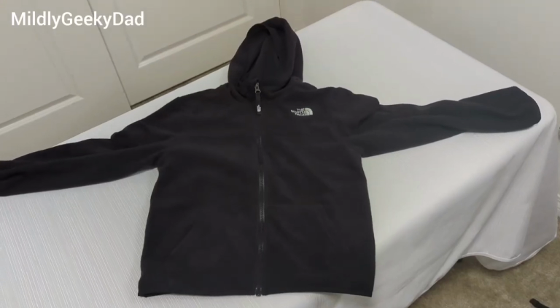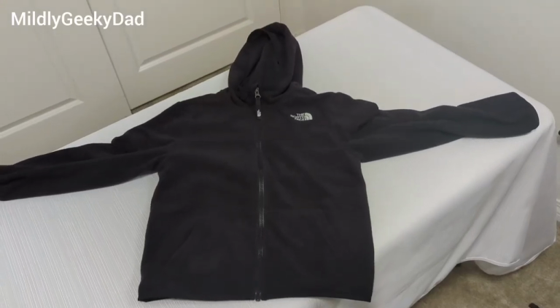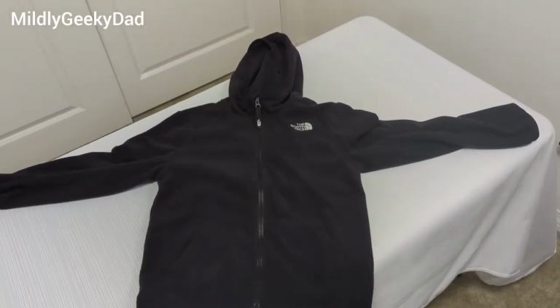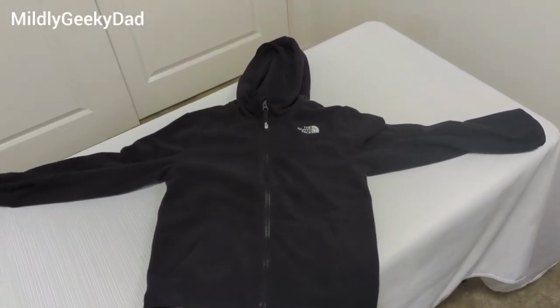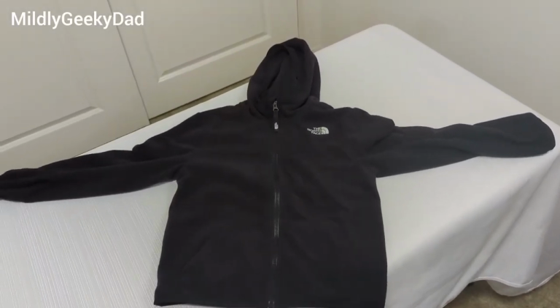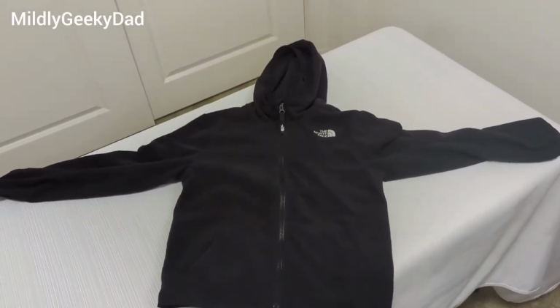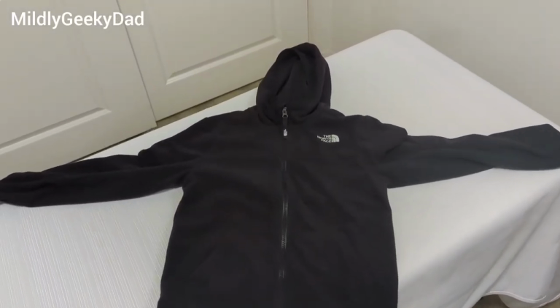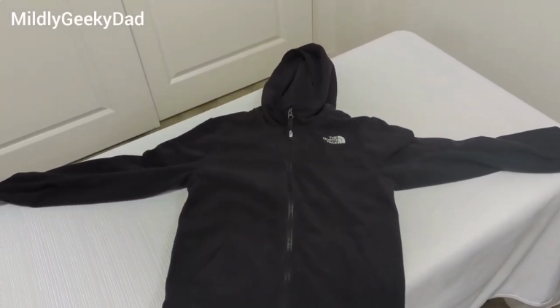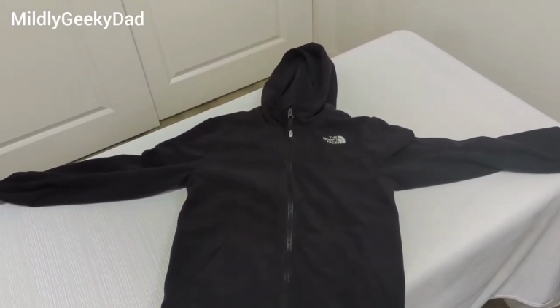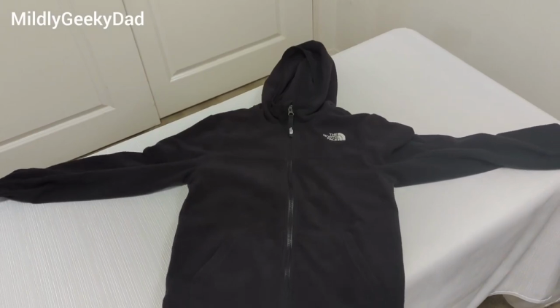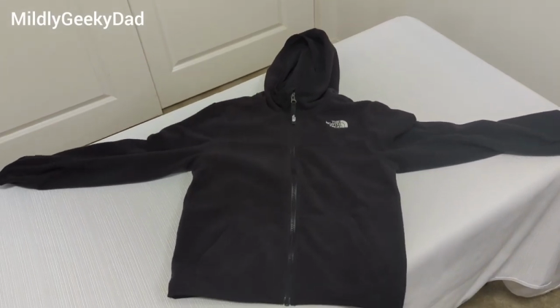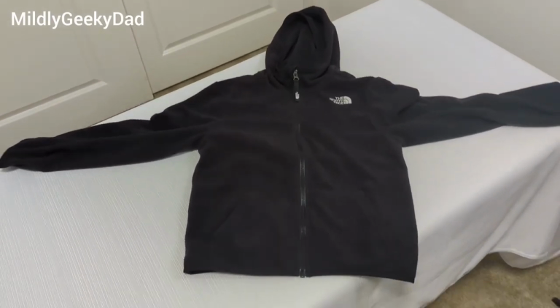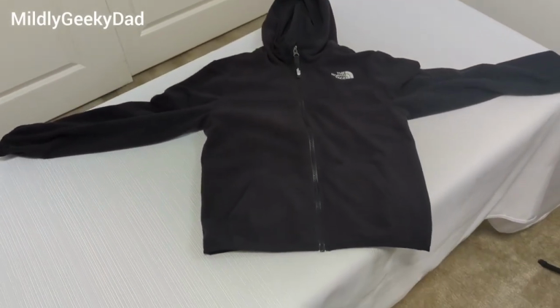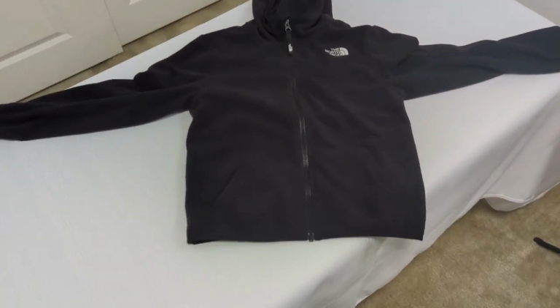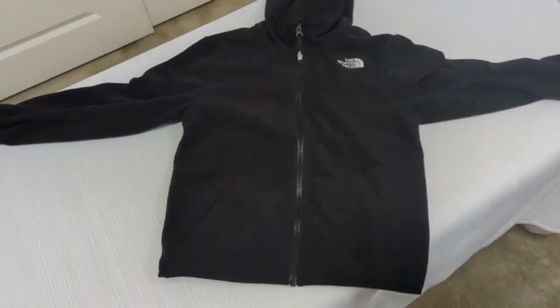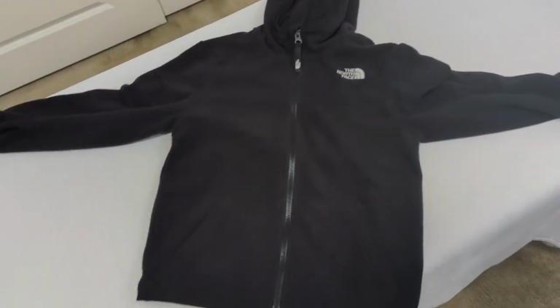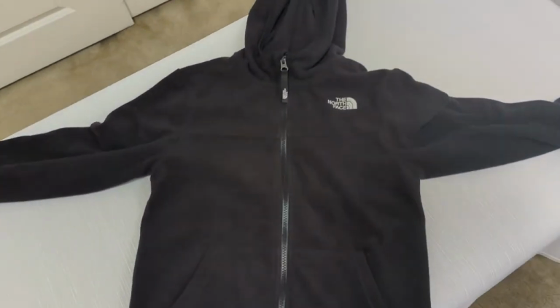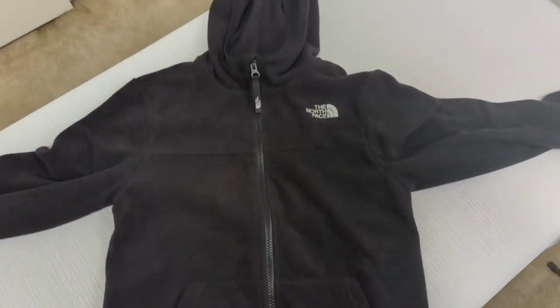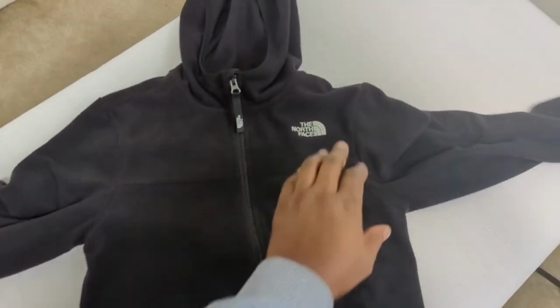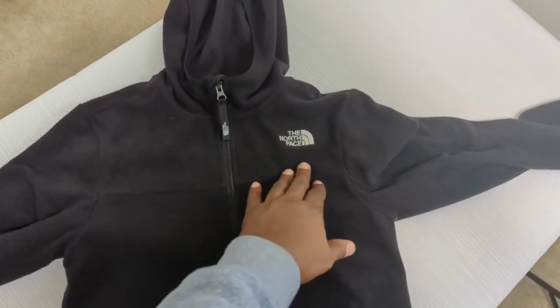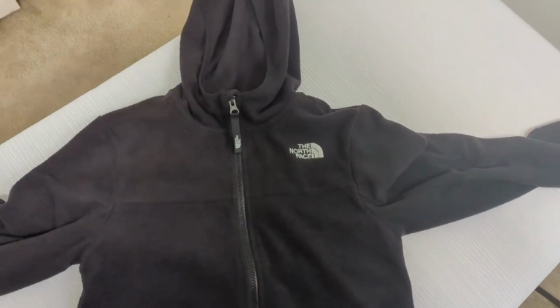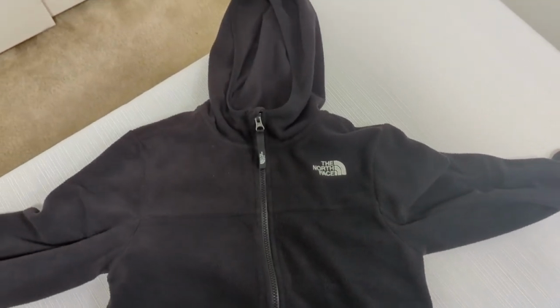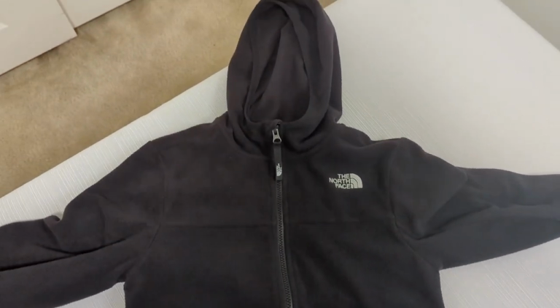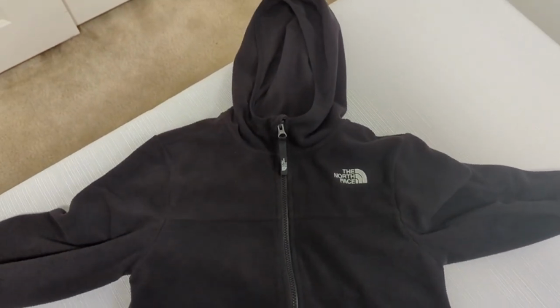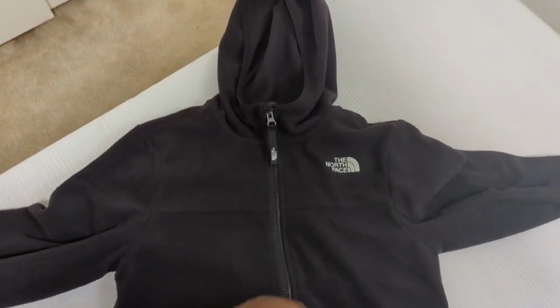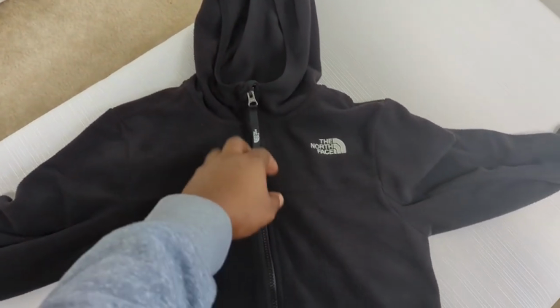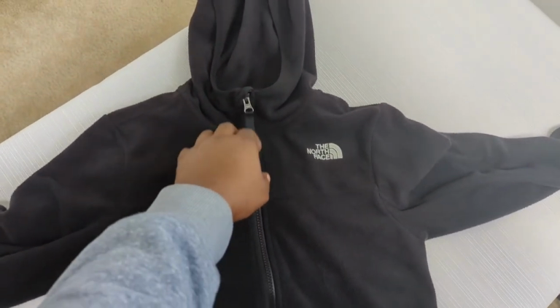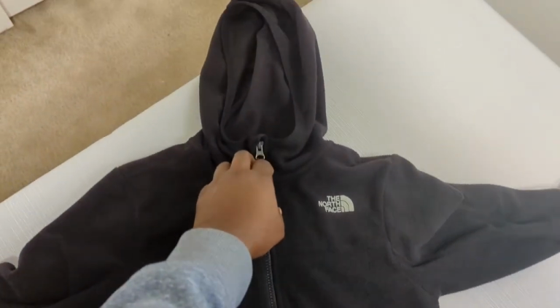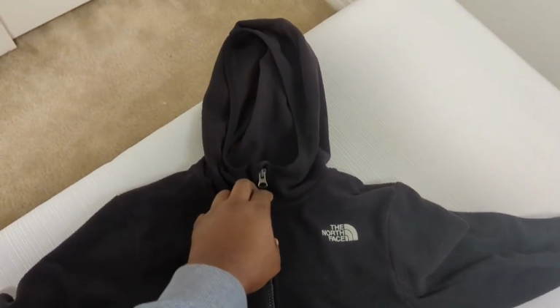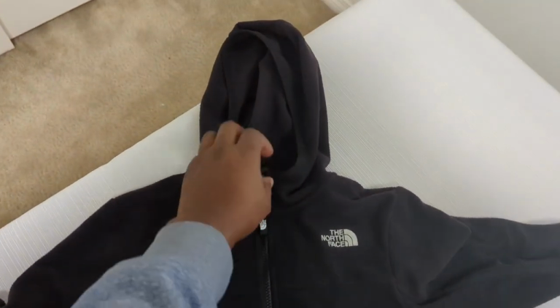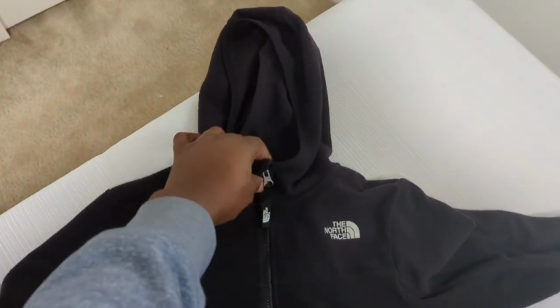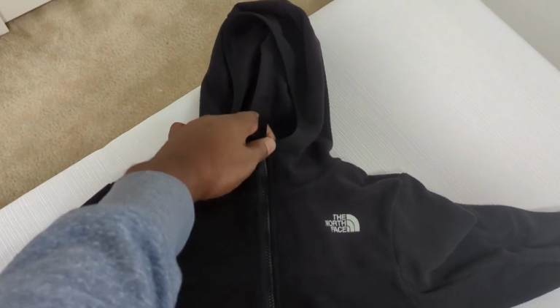This is the Youth Anchor Full Zip Hoodie from North Face. You can see the North Face logo right there — it's a full zip and has the hood up top.